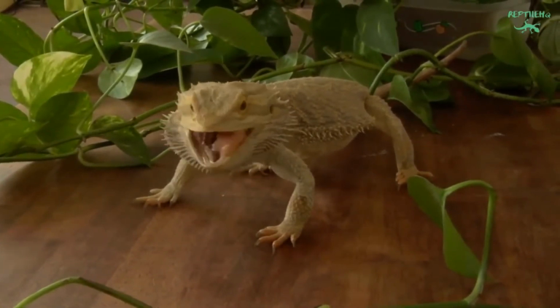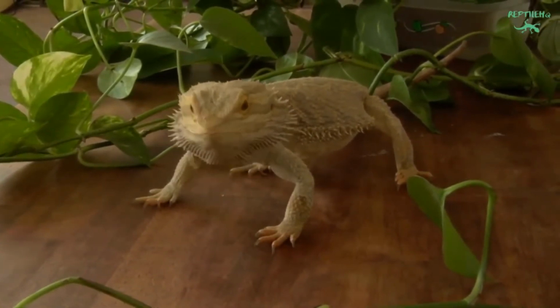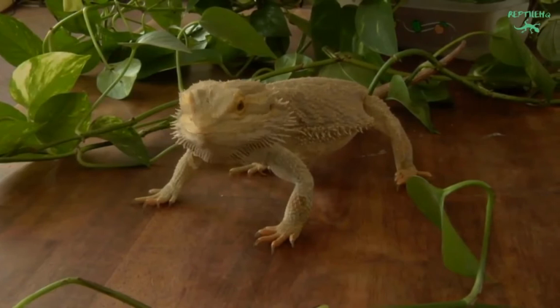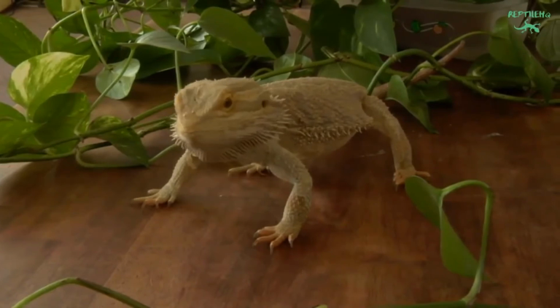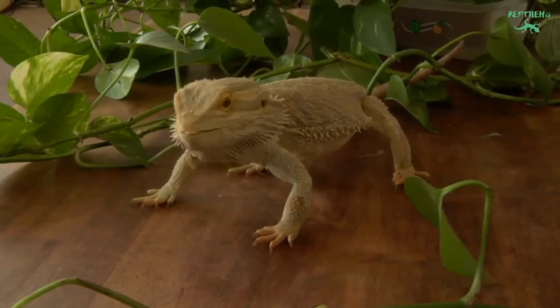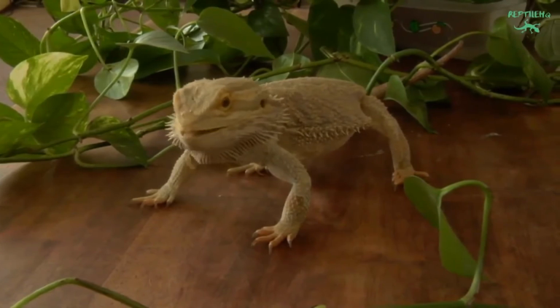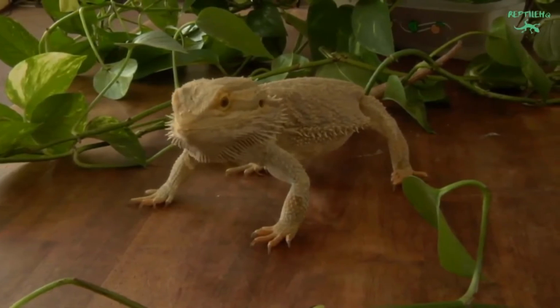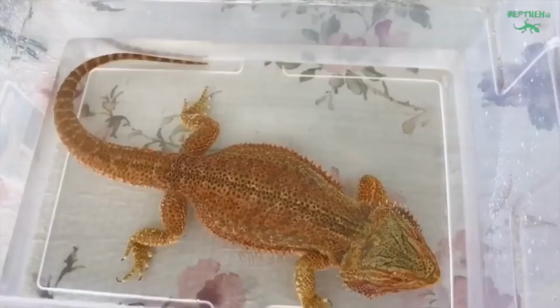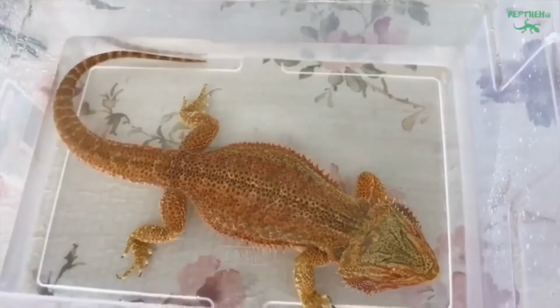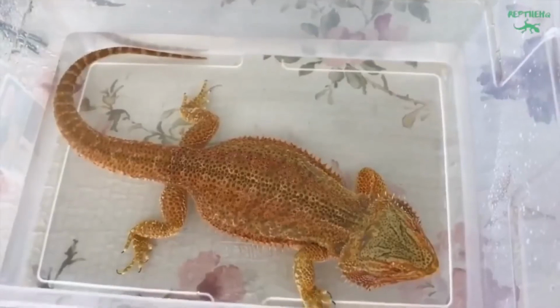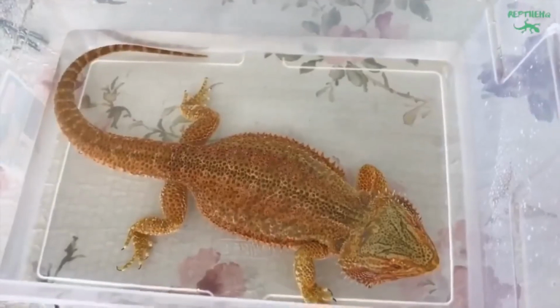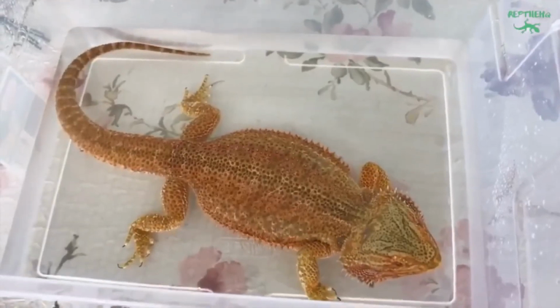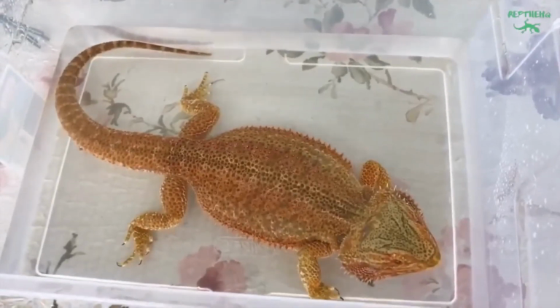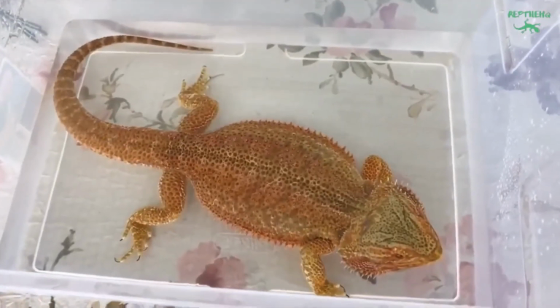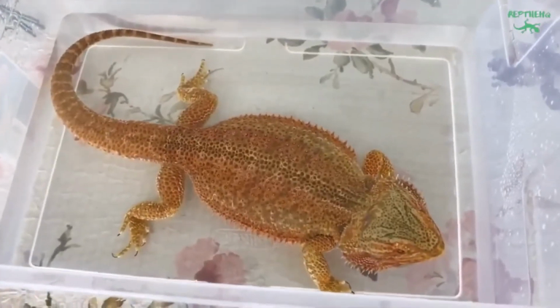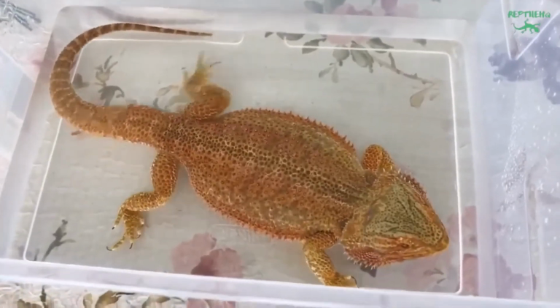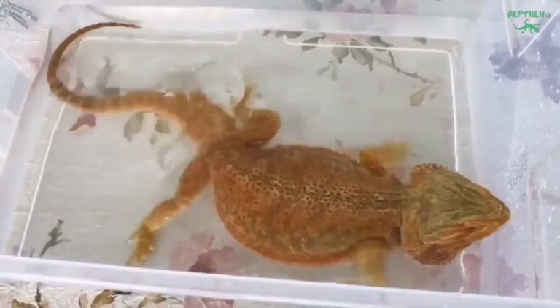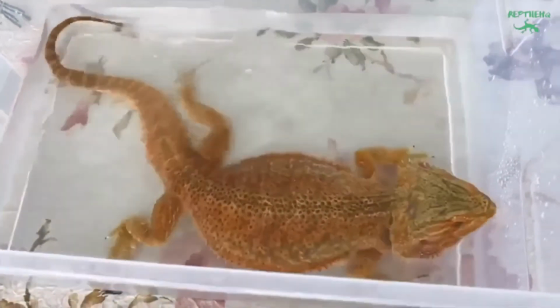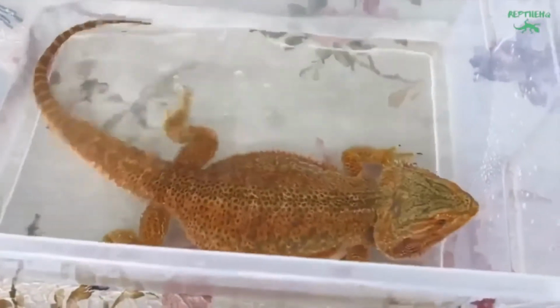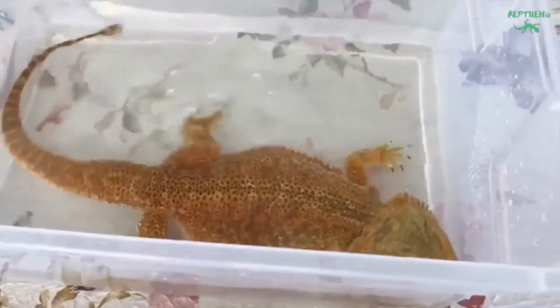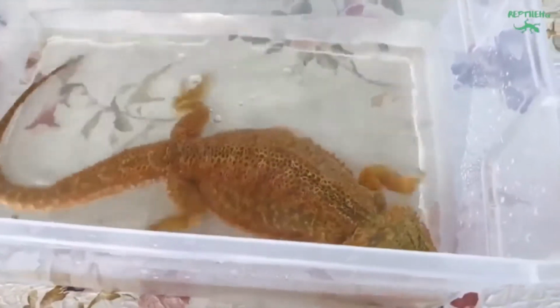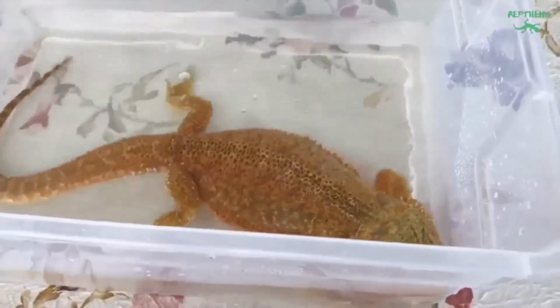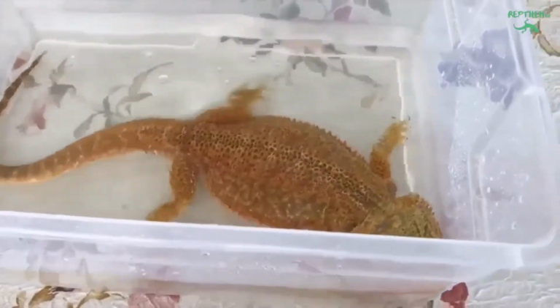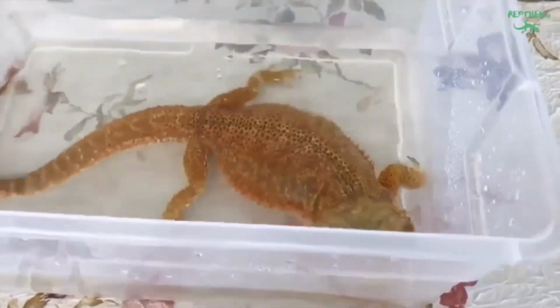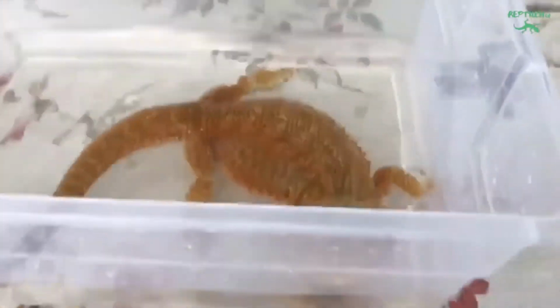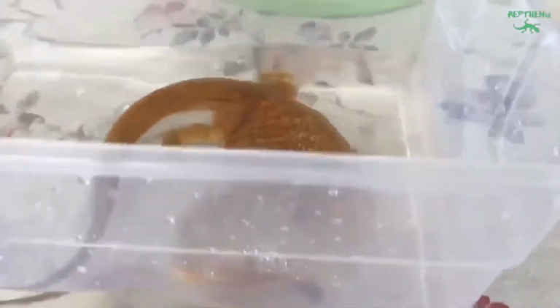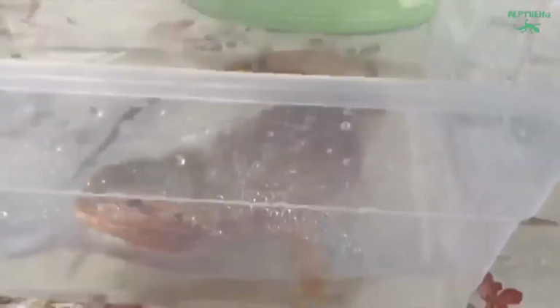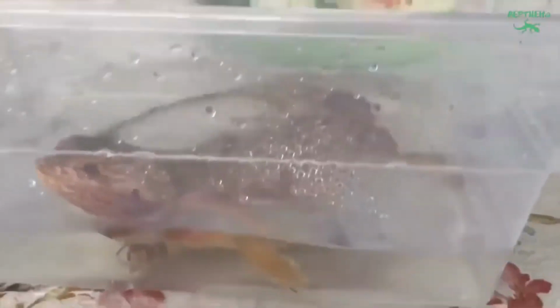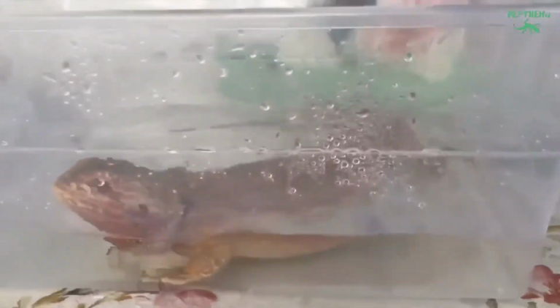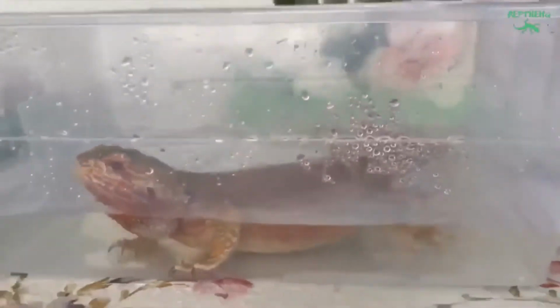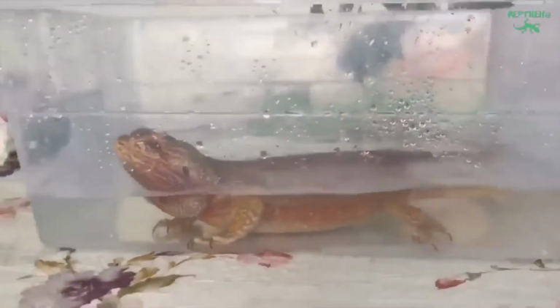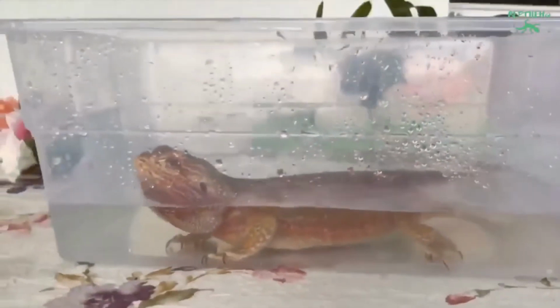A multivitamin with vitamin A should be provided weekly. Remove all uneaten food to prevent spoilage and to prevent feeder insects from harming your dragon.